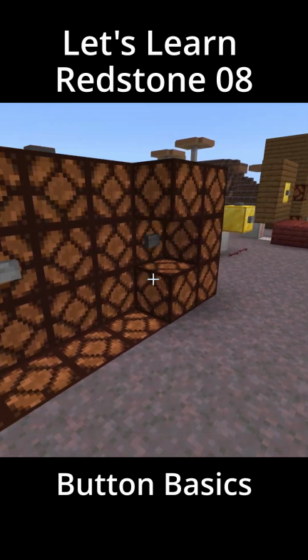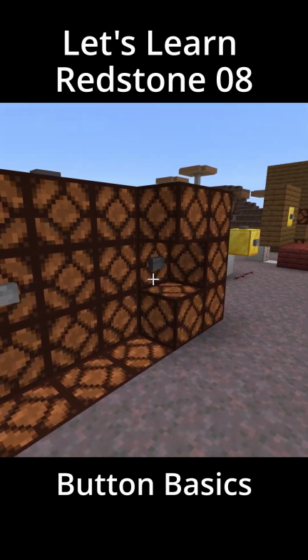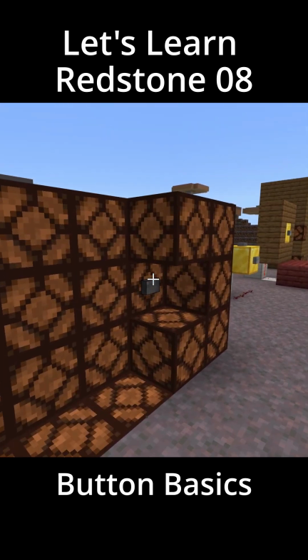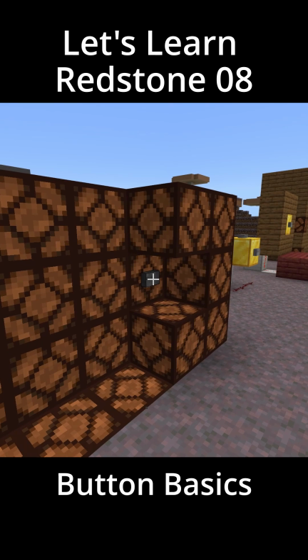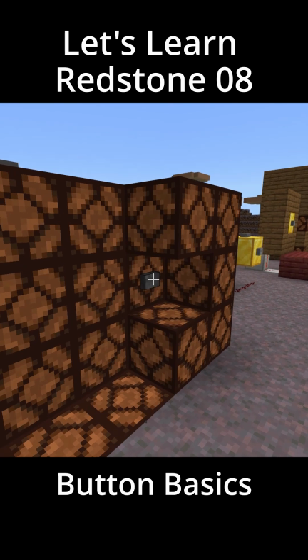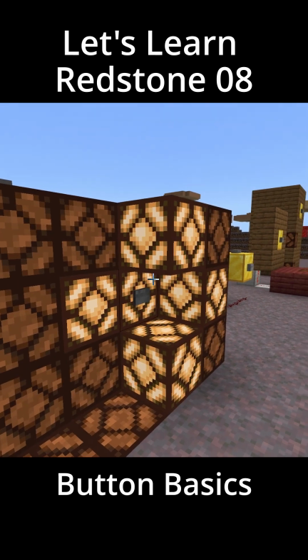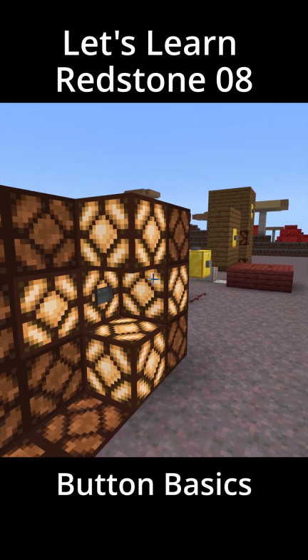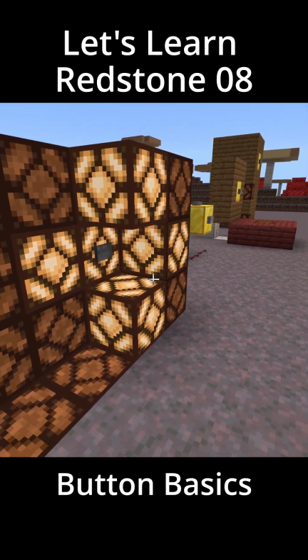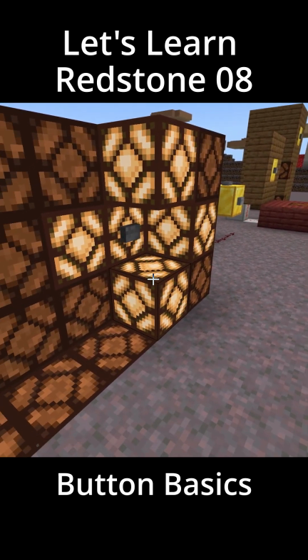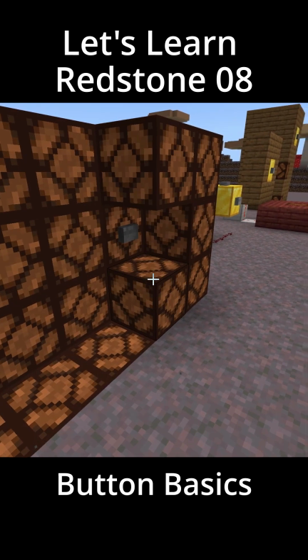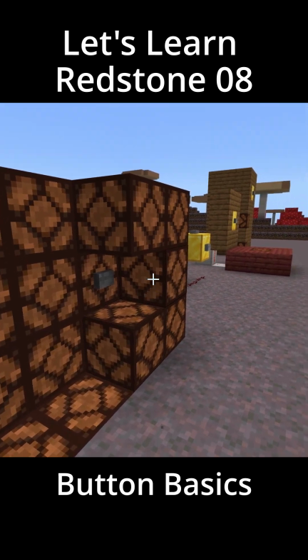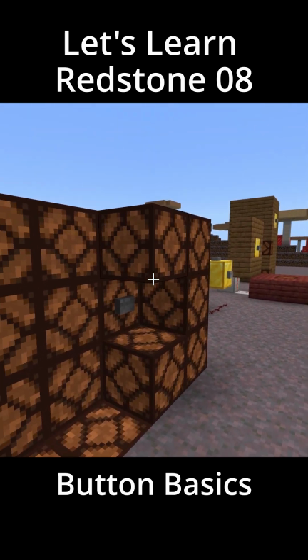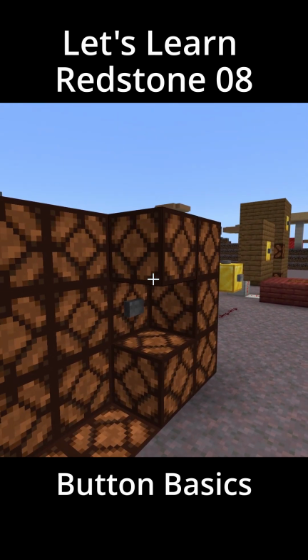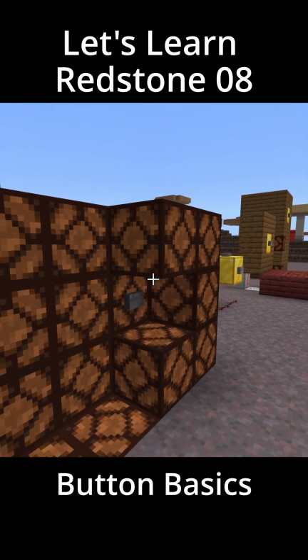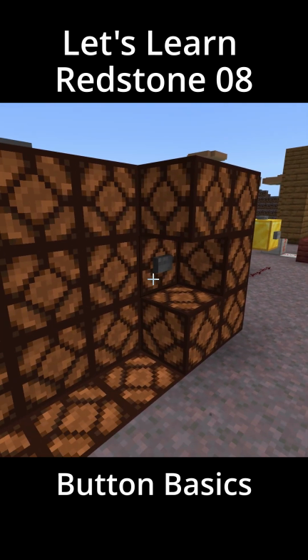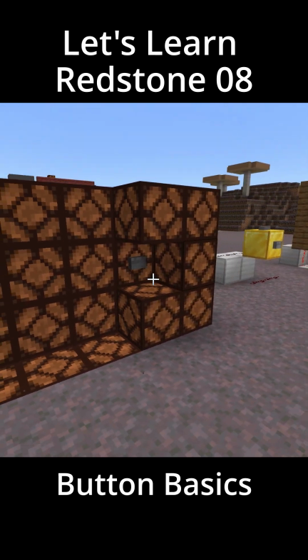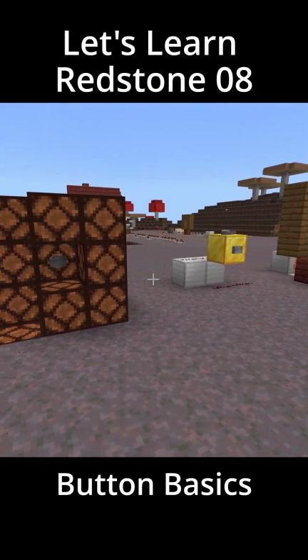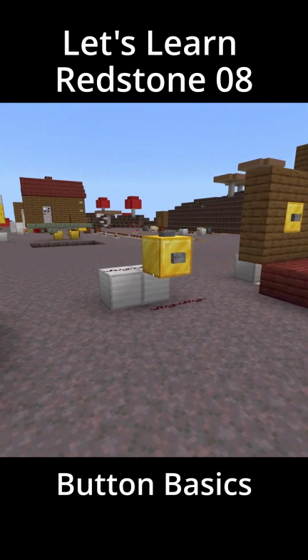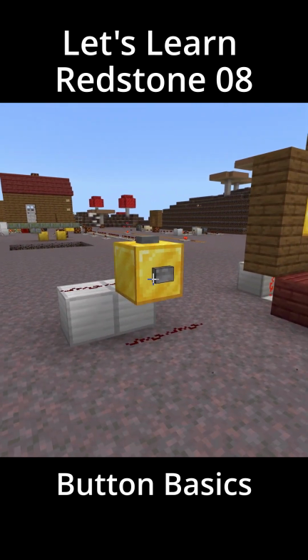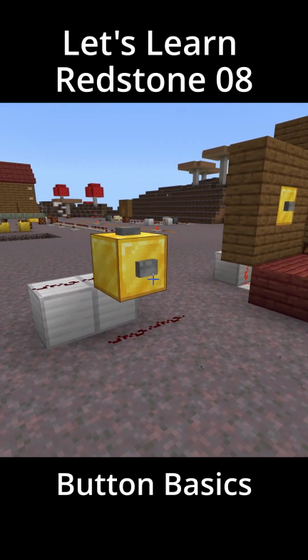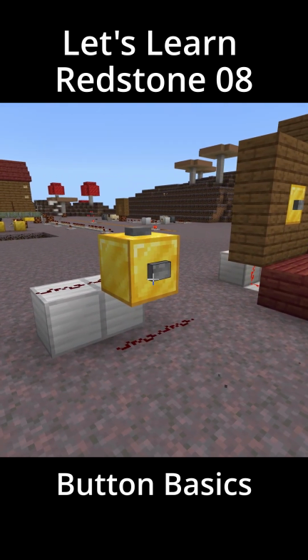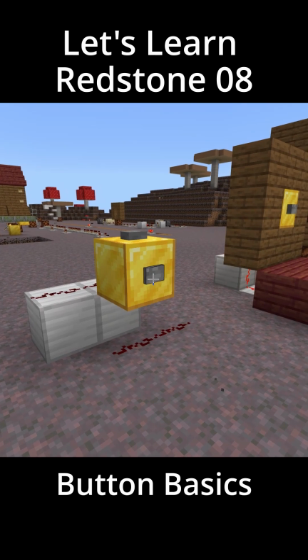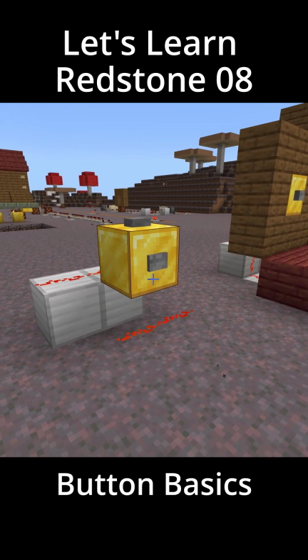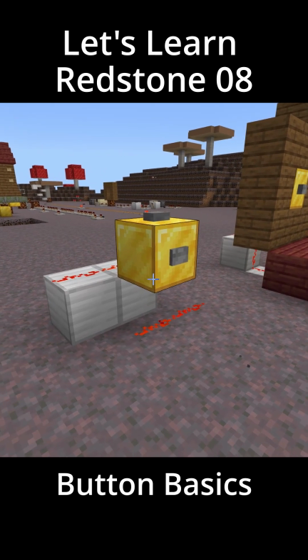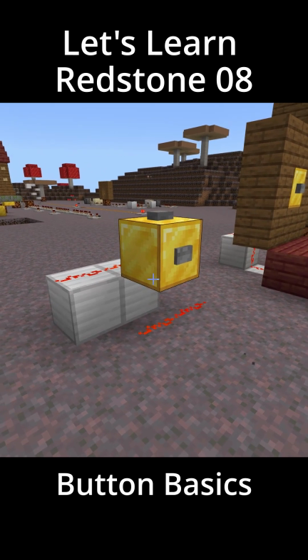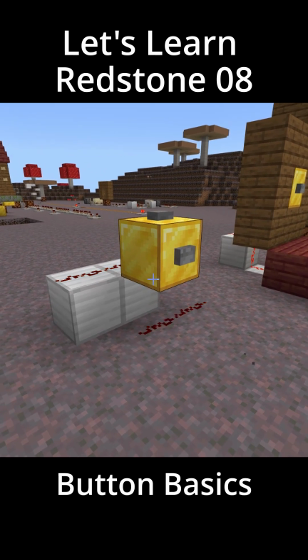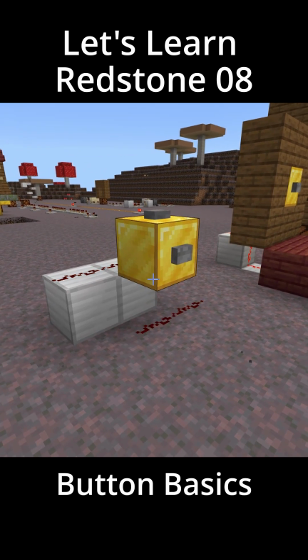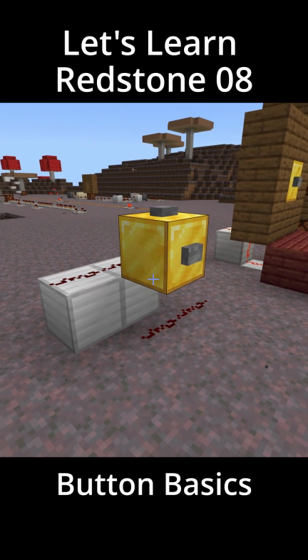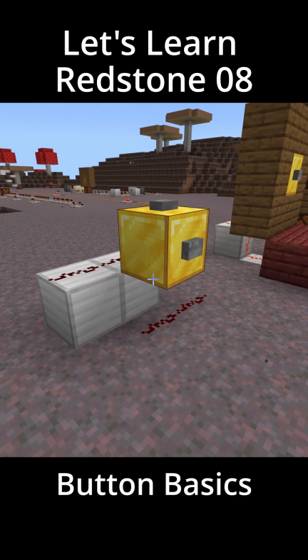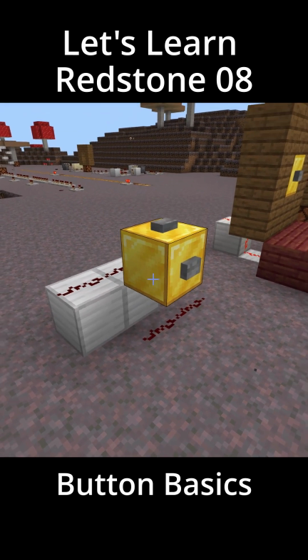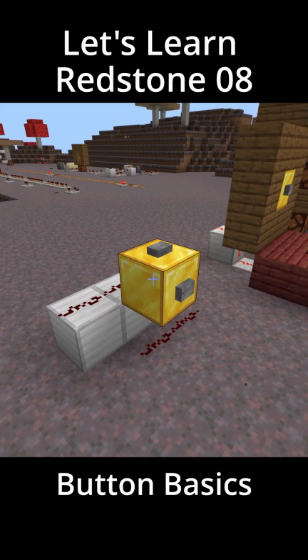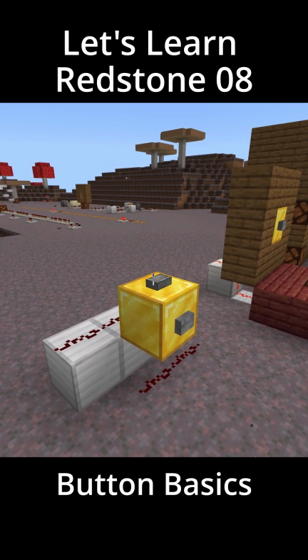It also sends power to the blocks around the button itself. But in general, you'll pull power out from underneath the block the button is sitting on, or behind the block the button is sitting on.